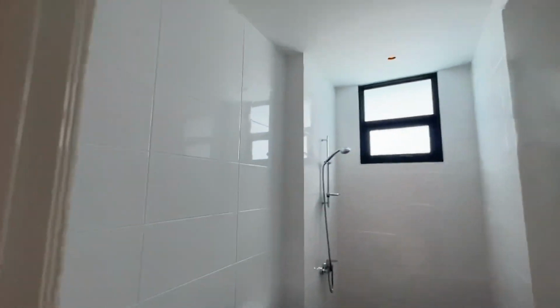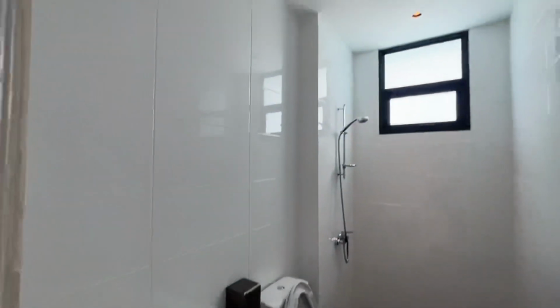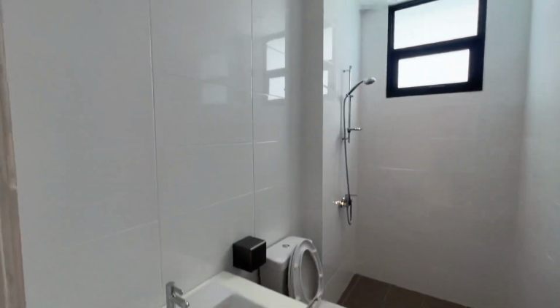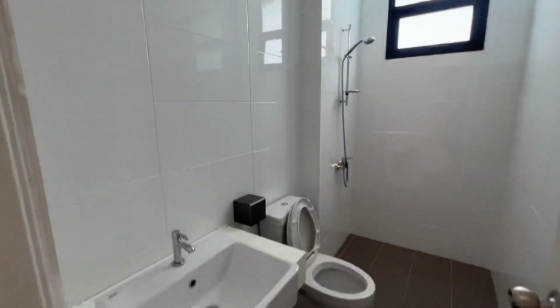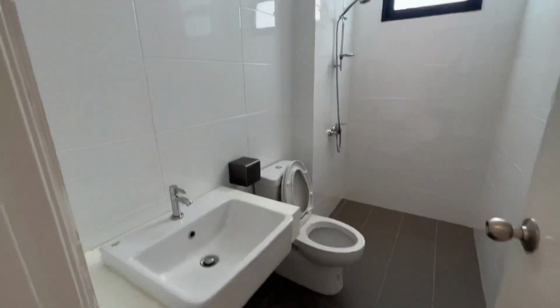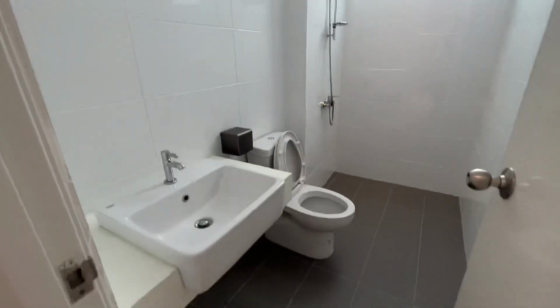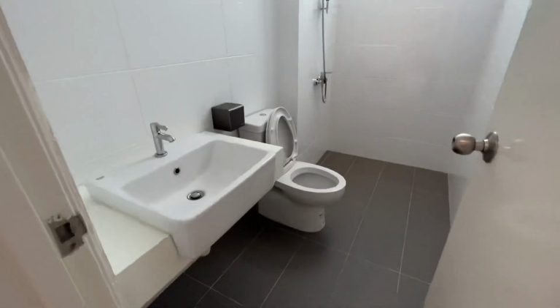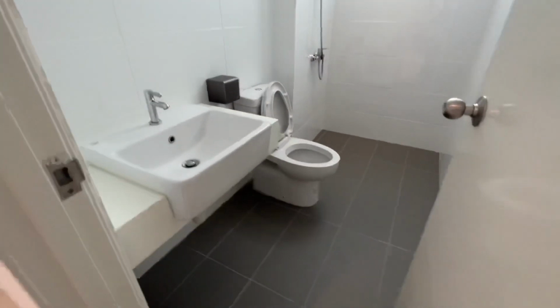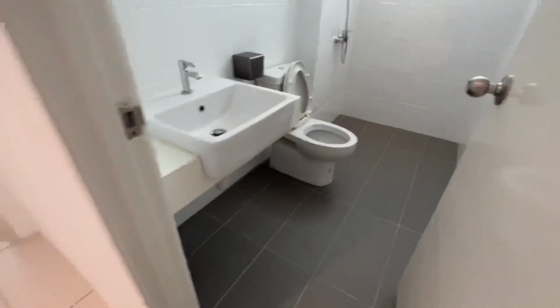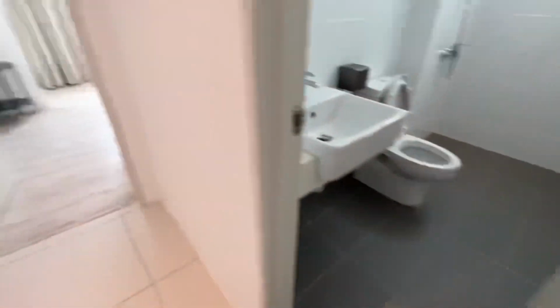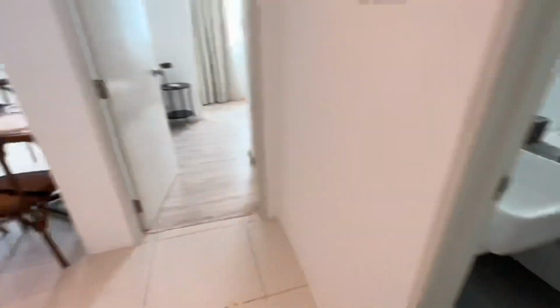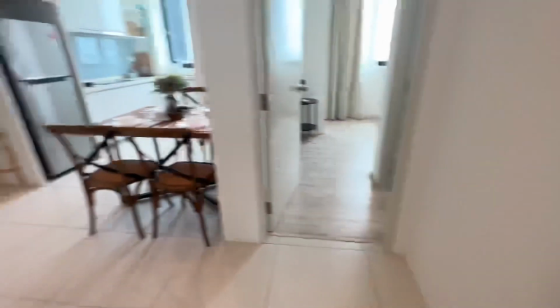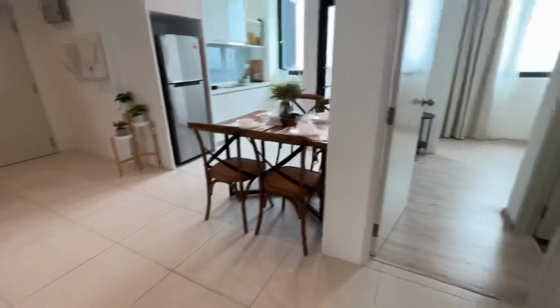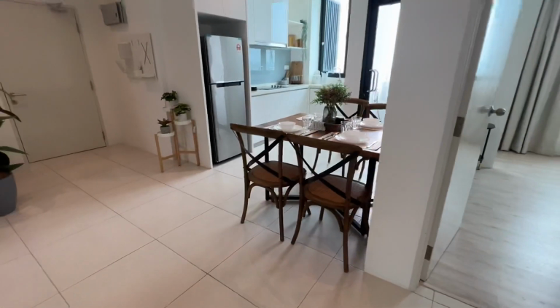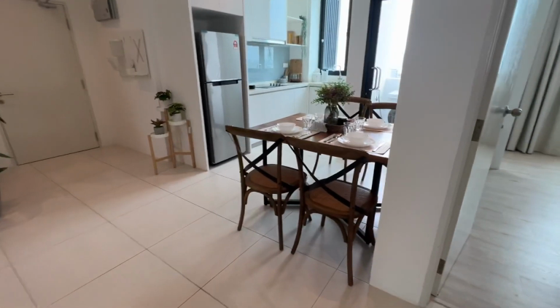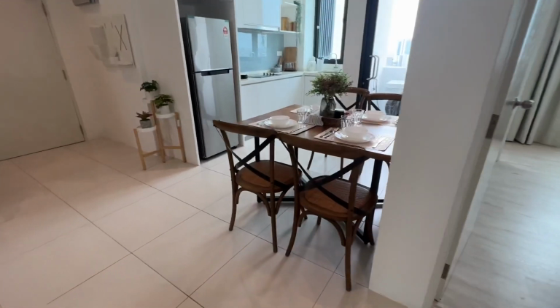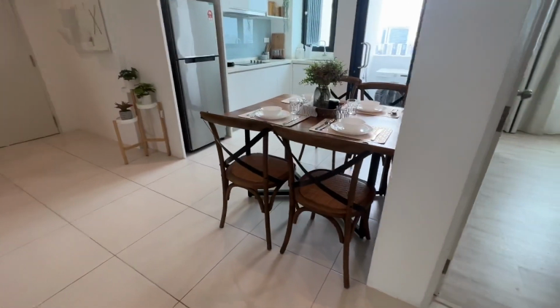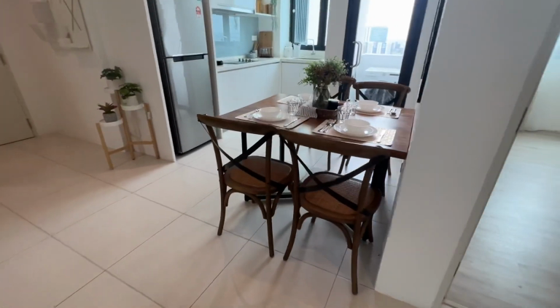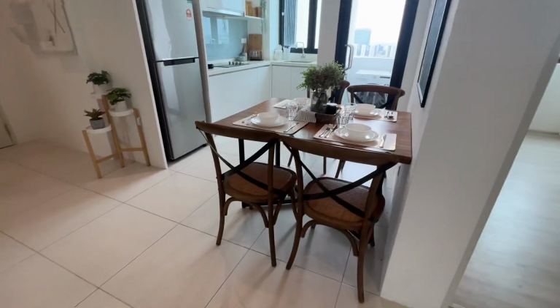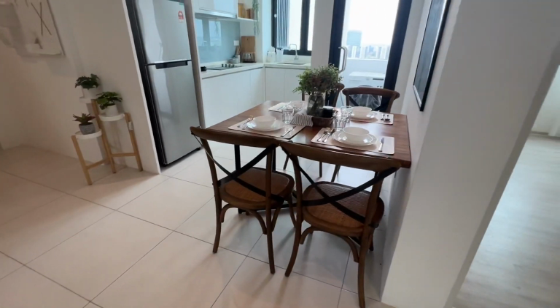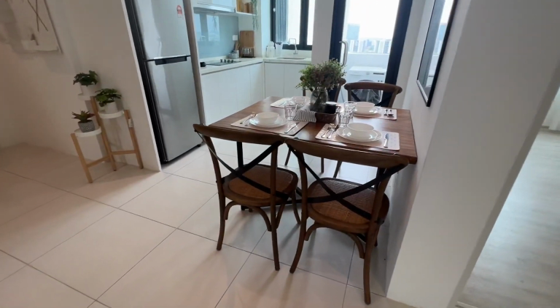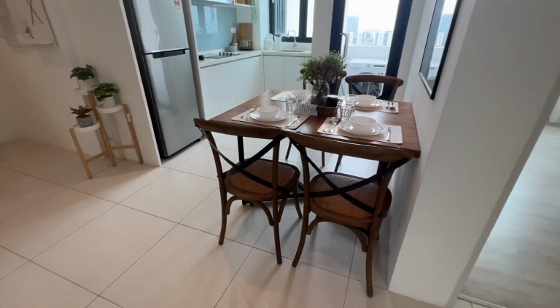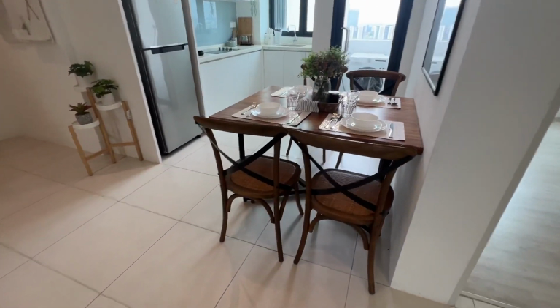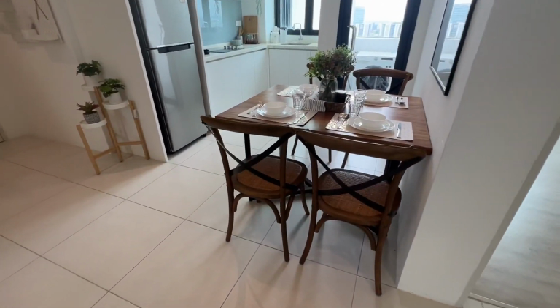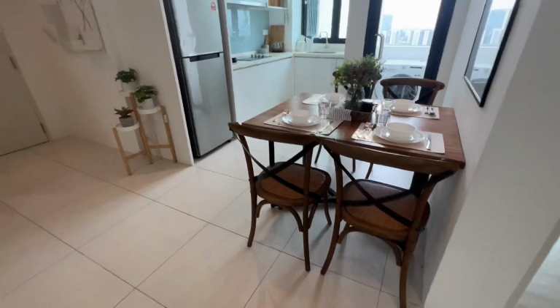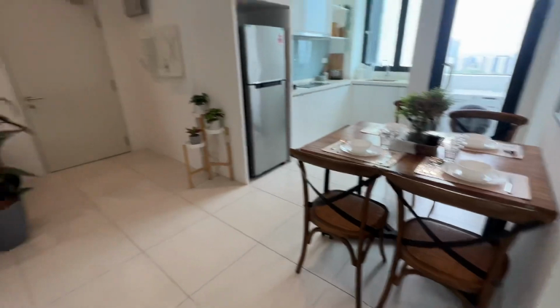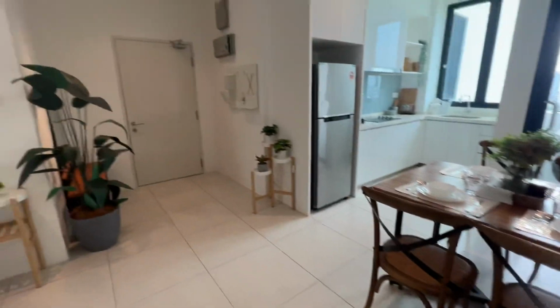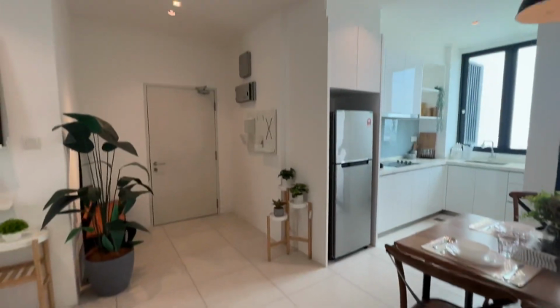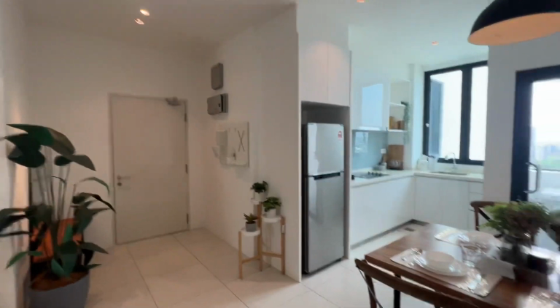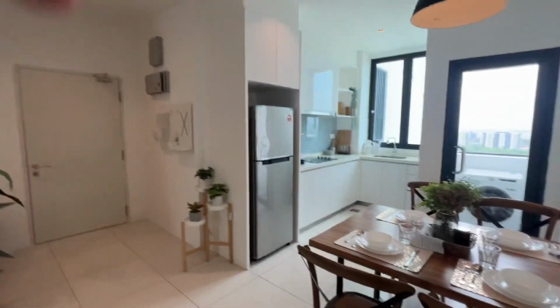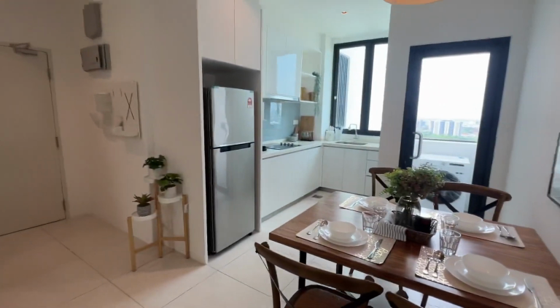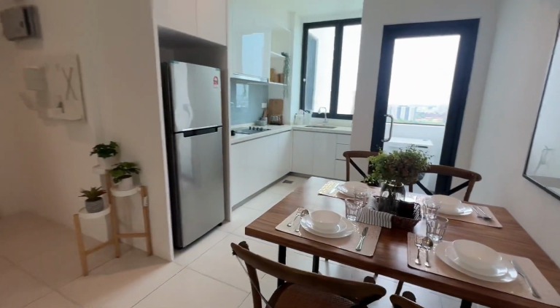This is the common bathroom. Centralized water heater. Clean unit. Here you have the dining area and a fridge.